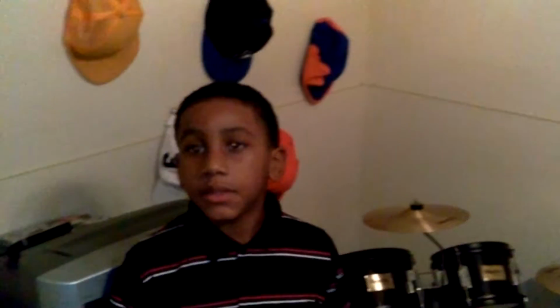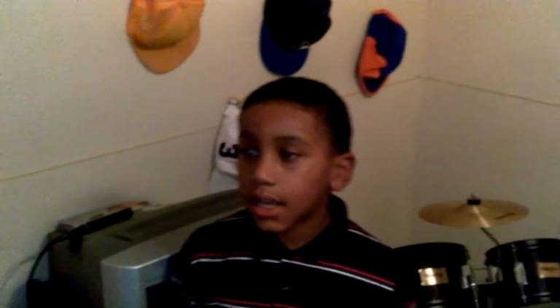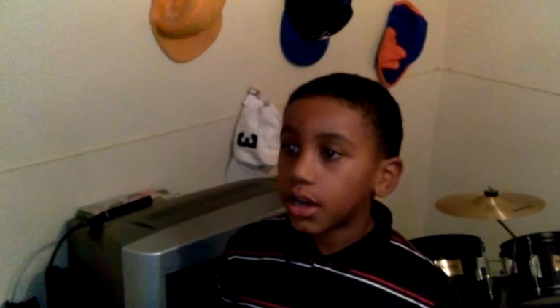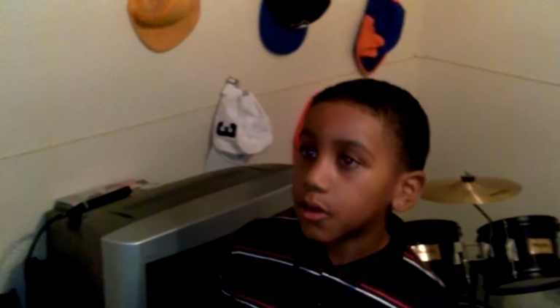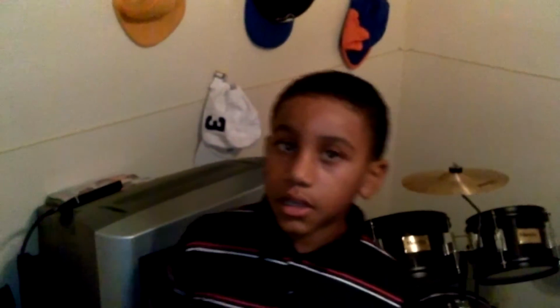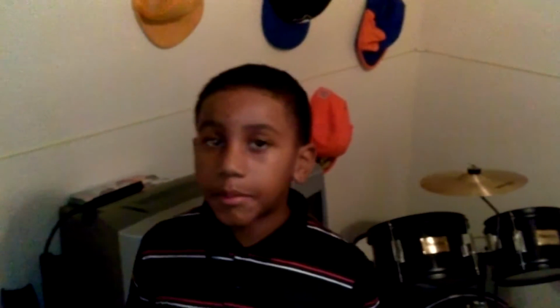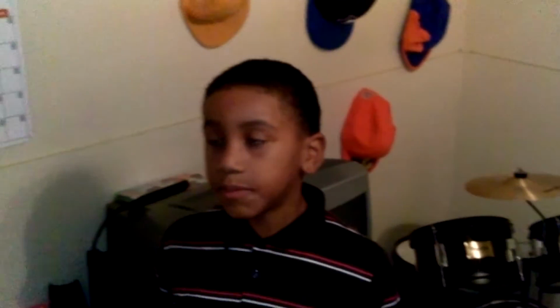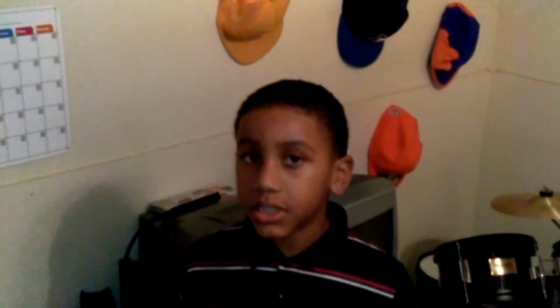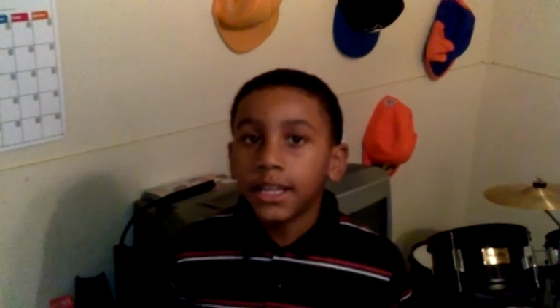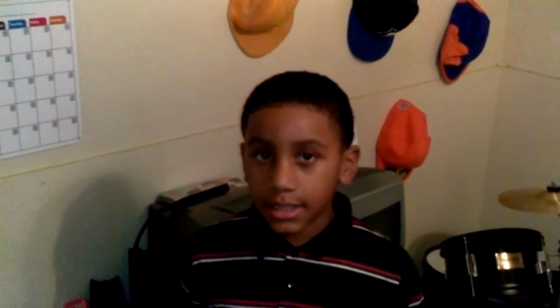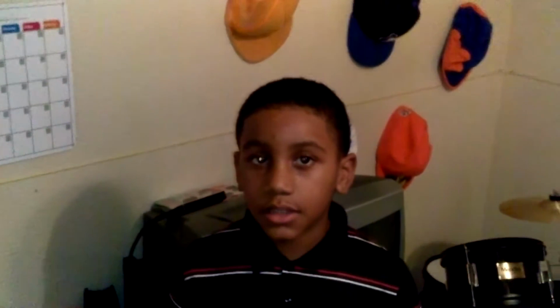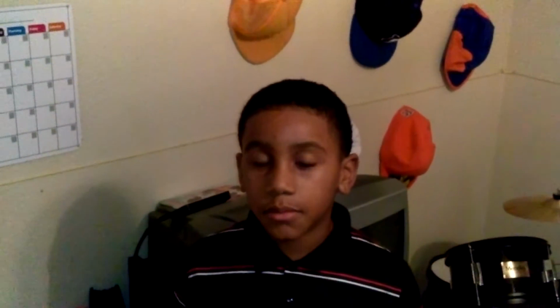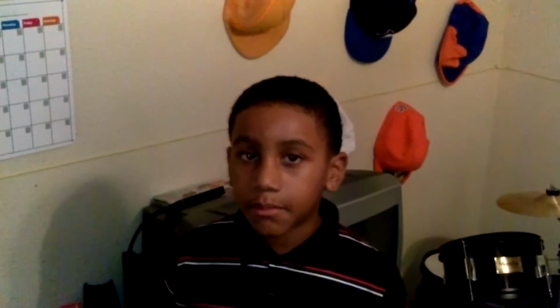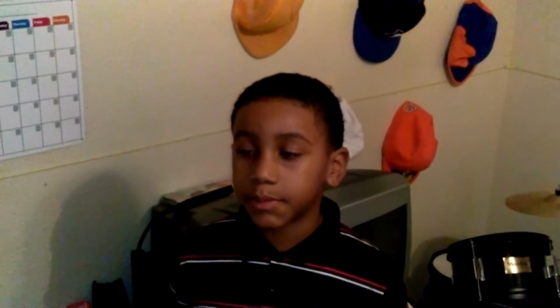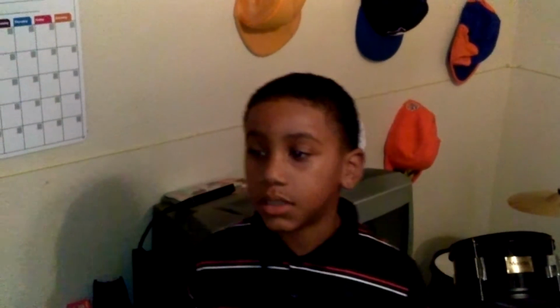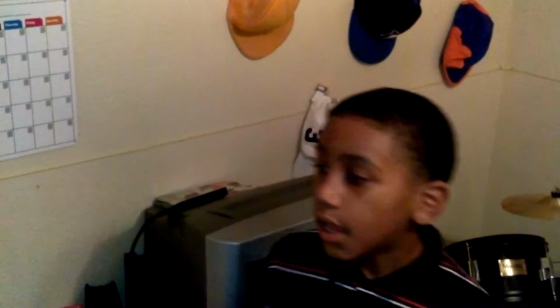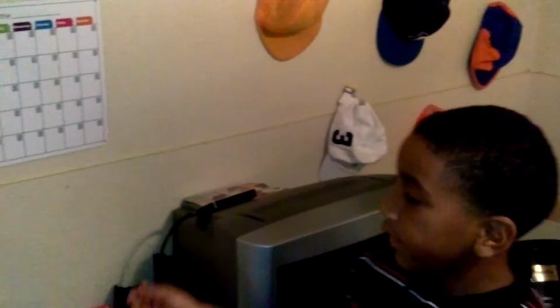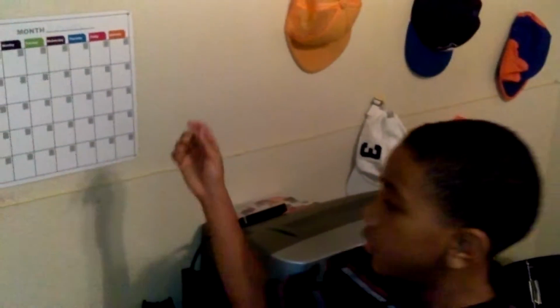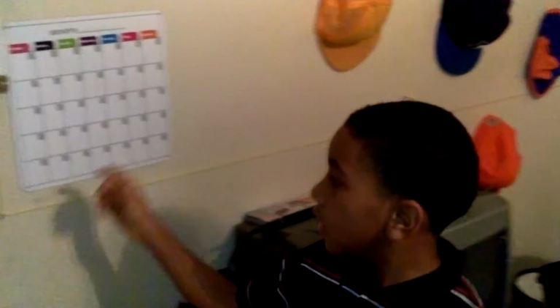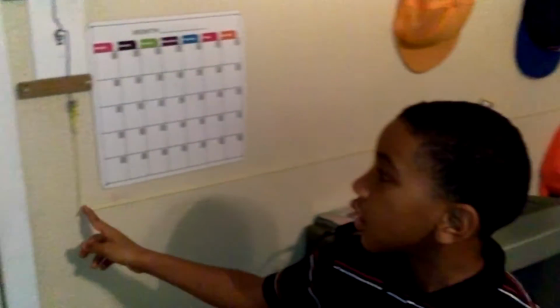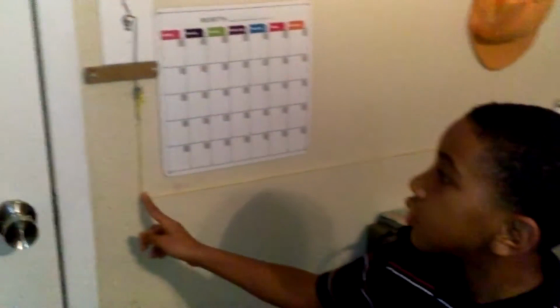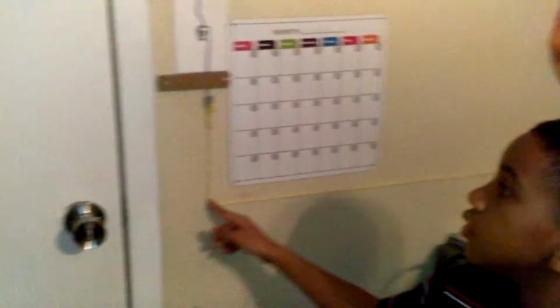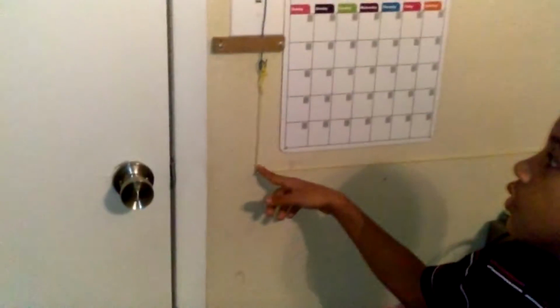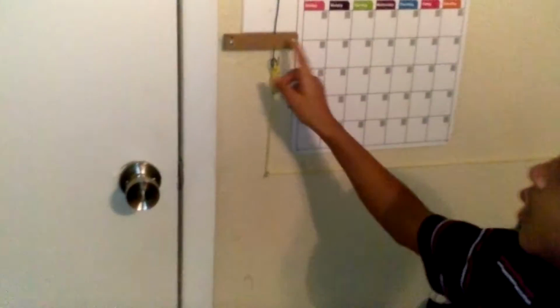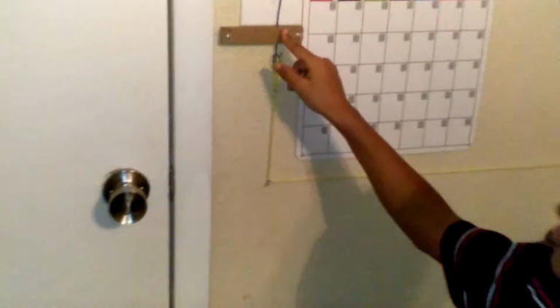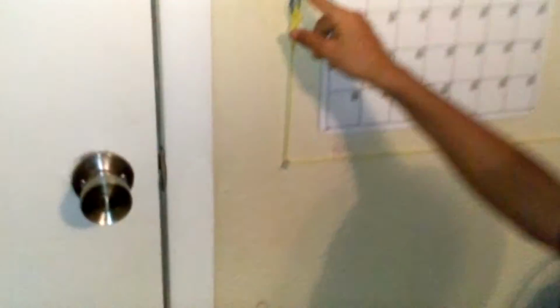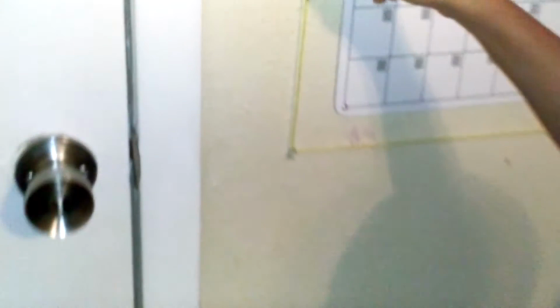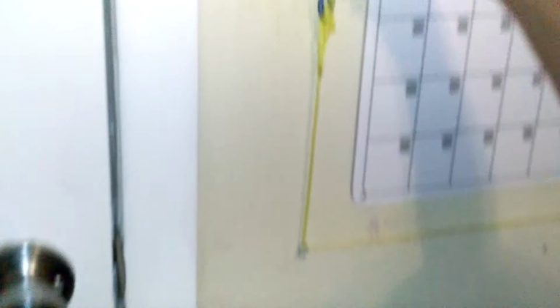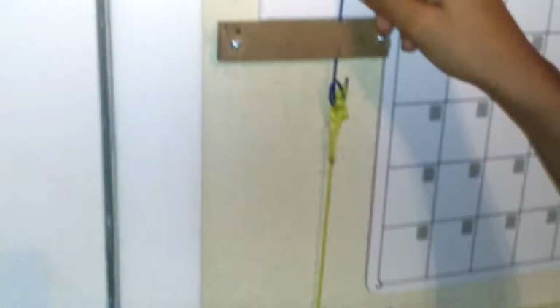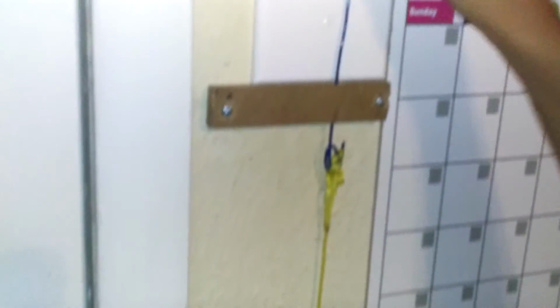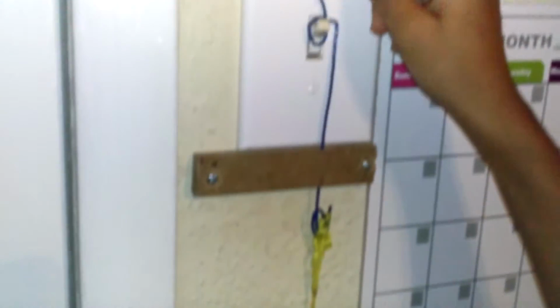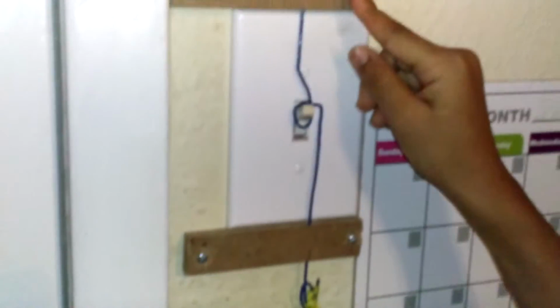My name is D'Andre and I'm going to tell you about my simple machine and the things I used to make my simple machine. I used circle screws, wood, wire, and regular screws.